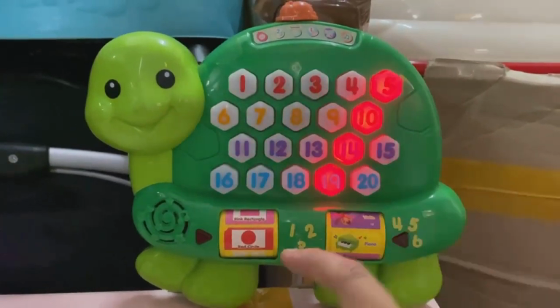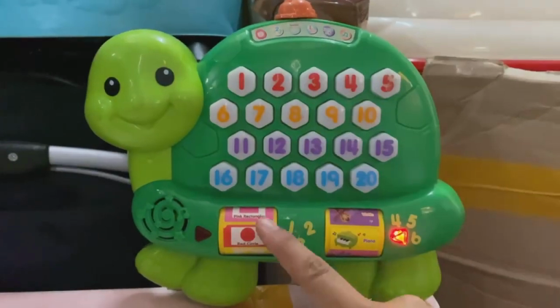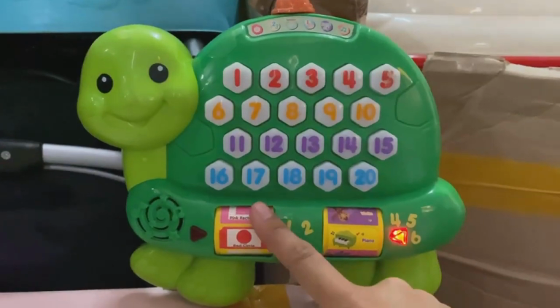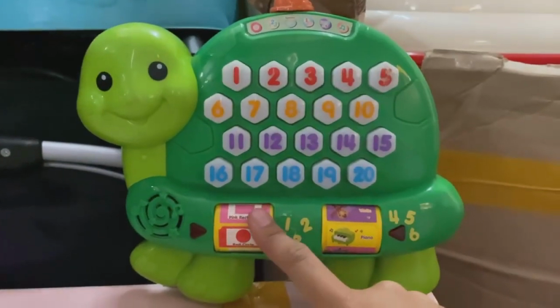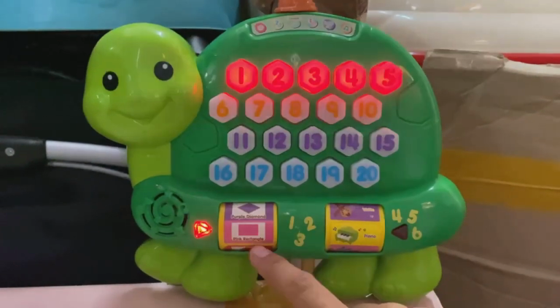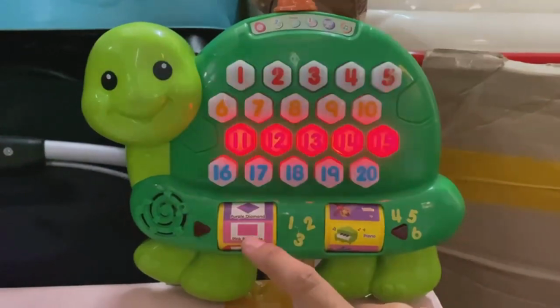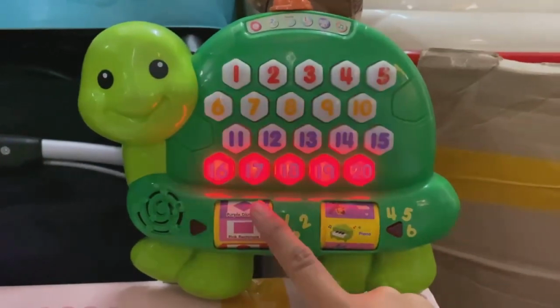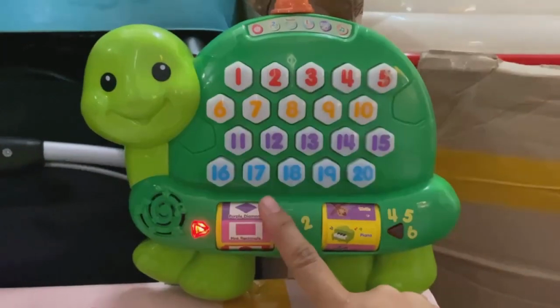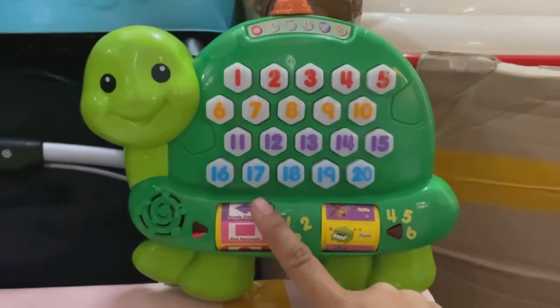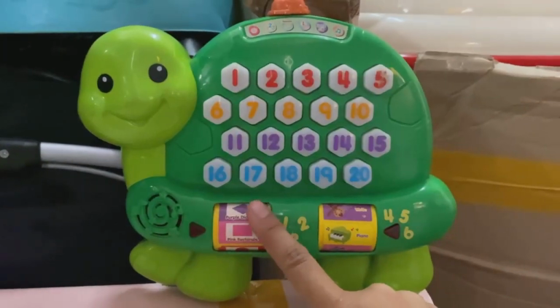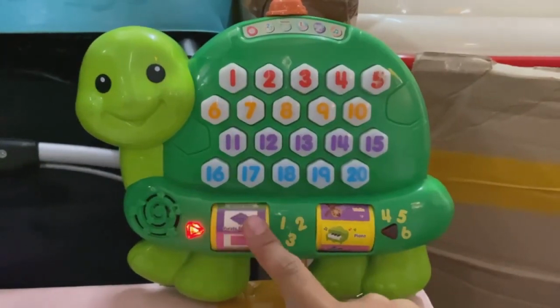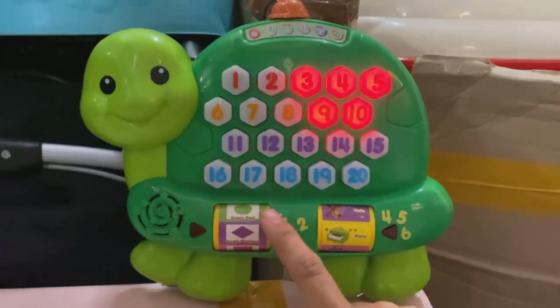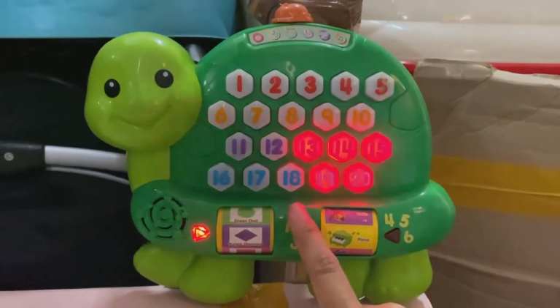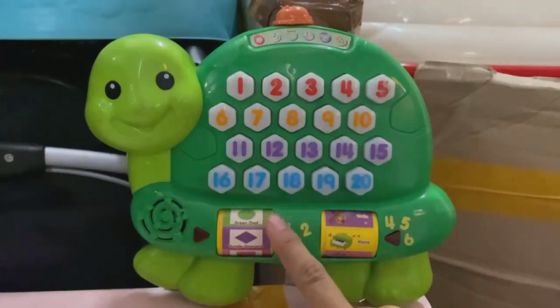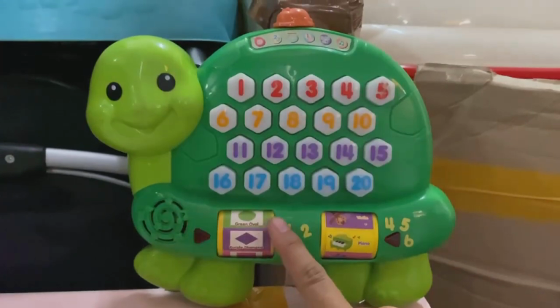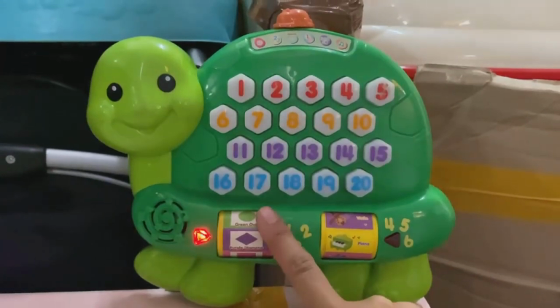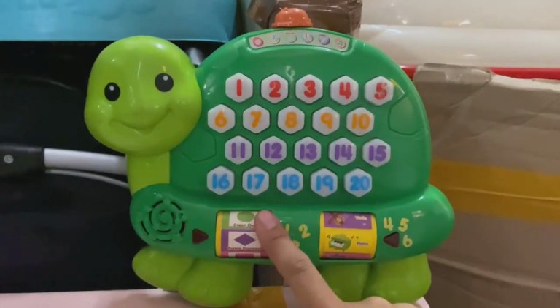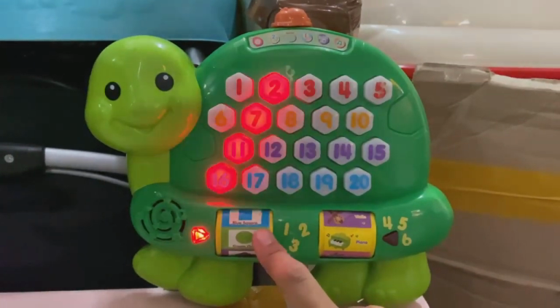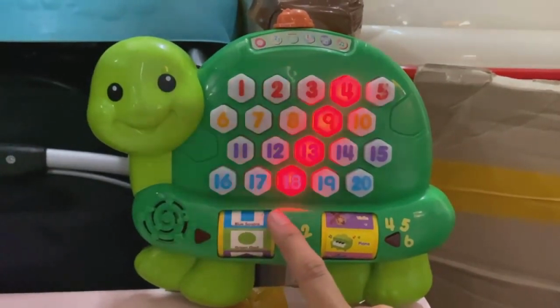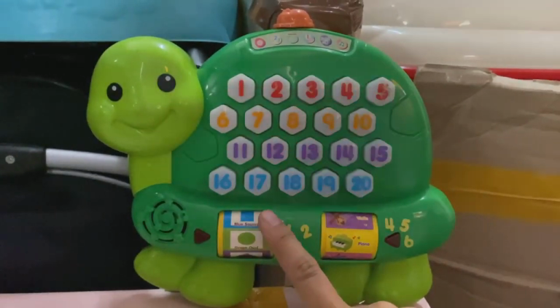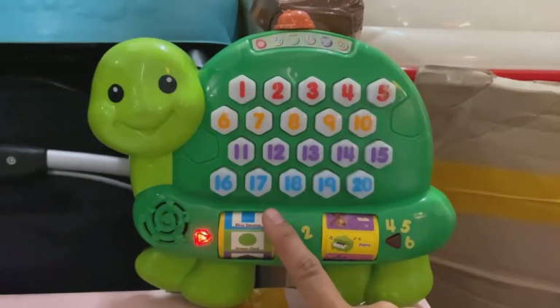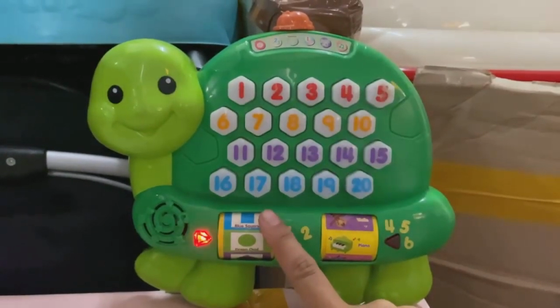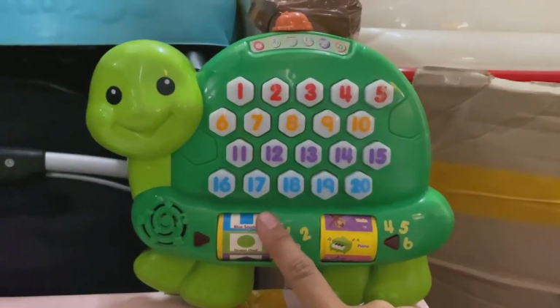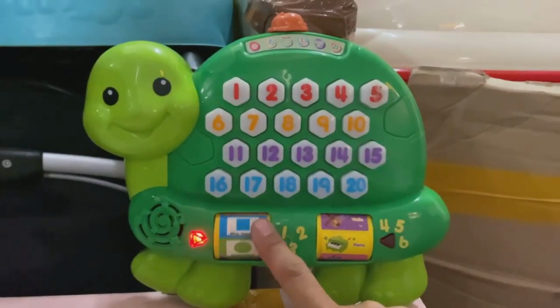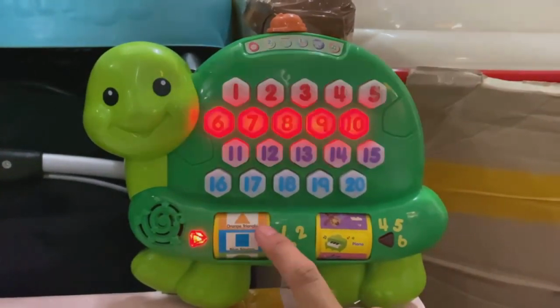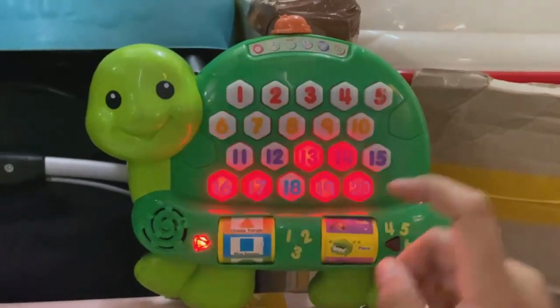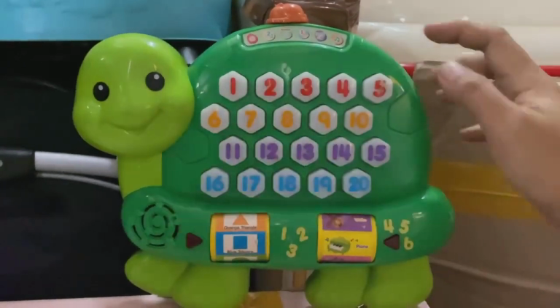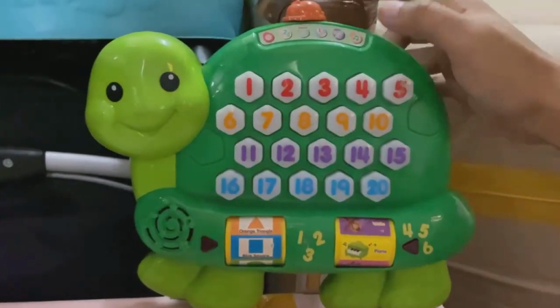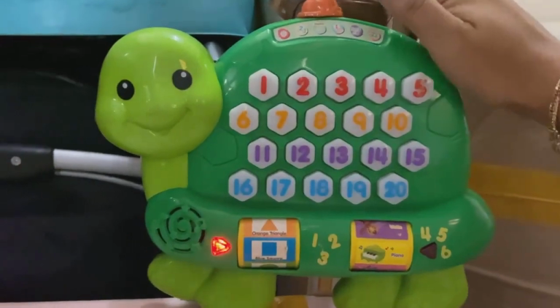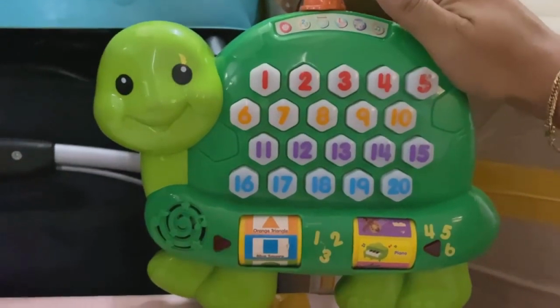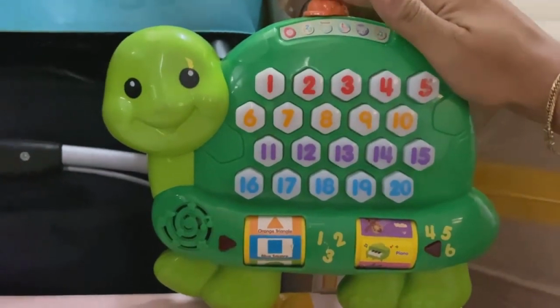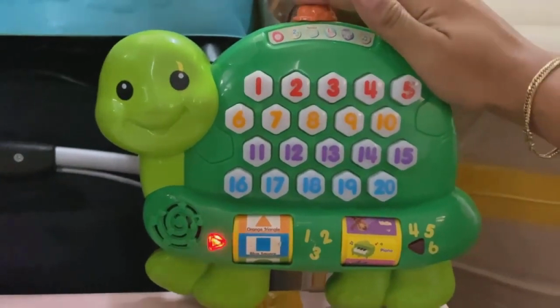Piano. A rectangle. A diamond. An oval. A square. Cuadrado.